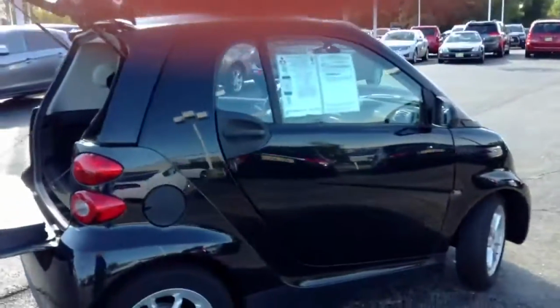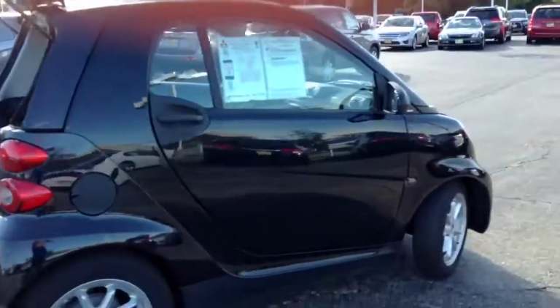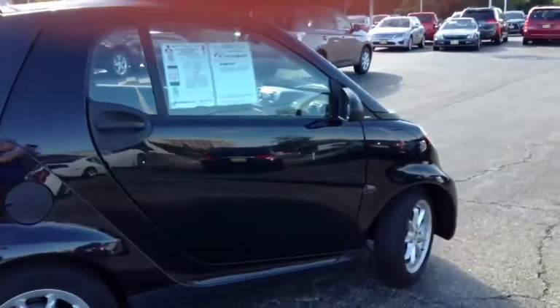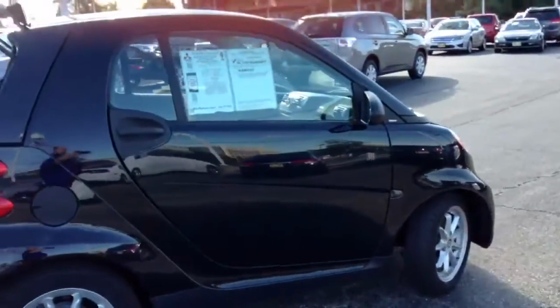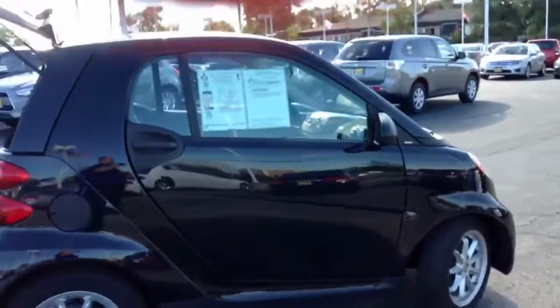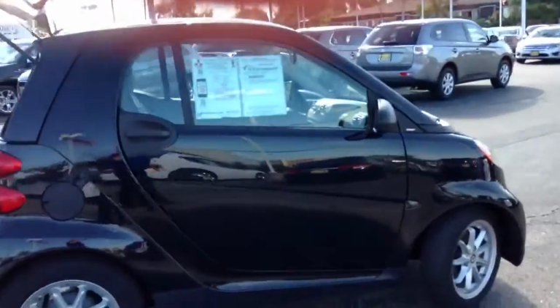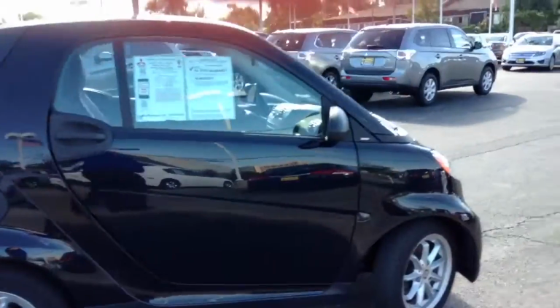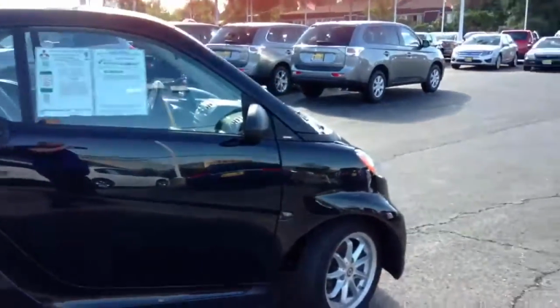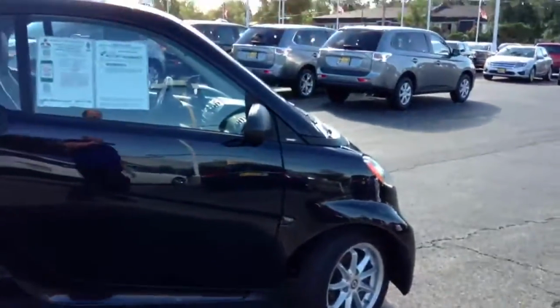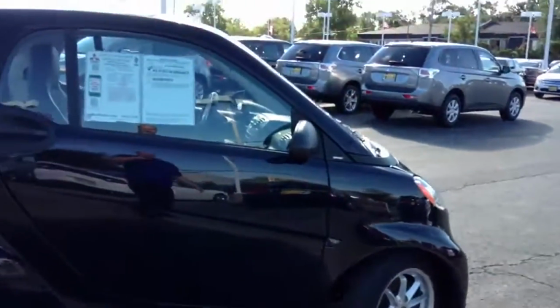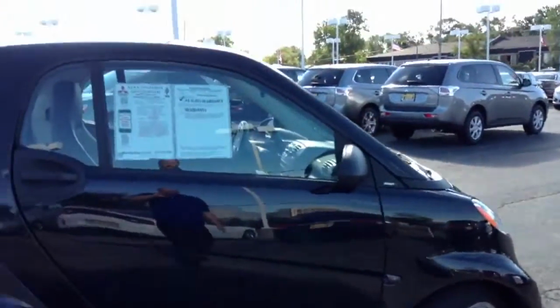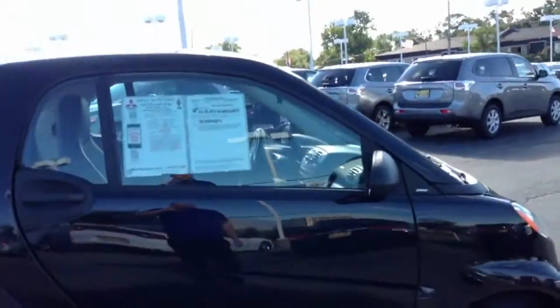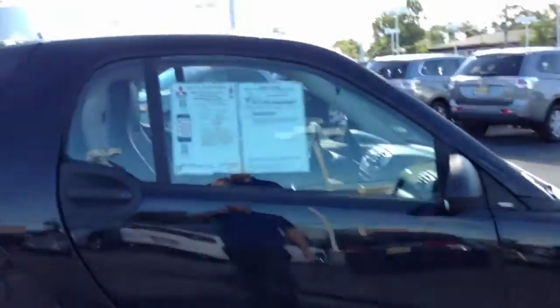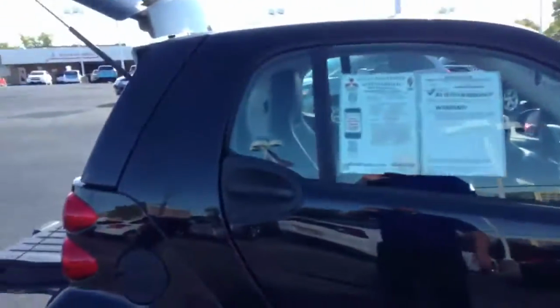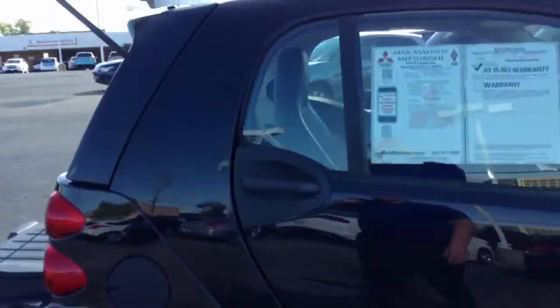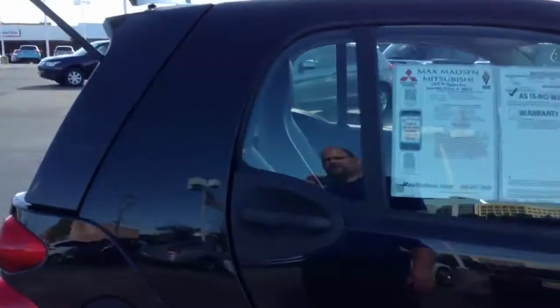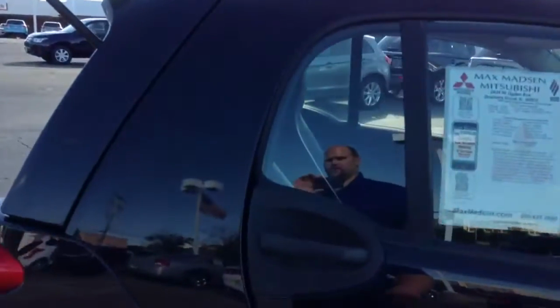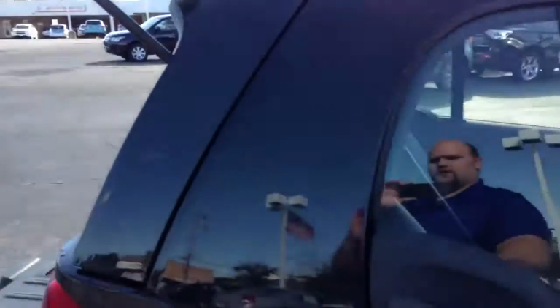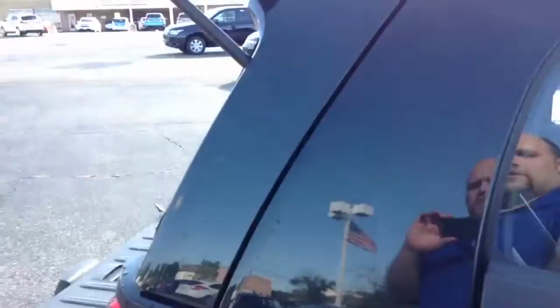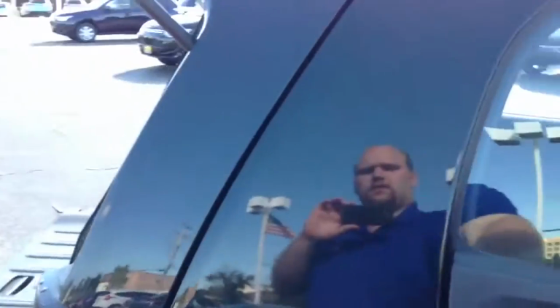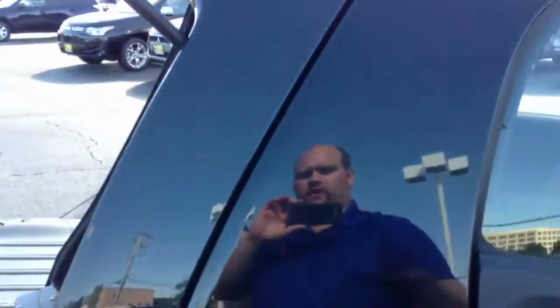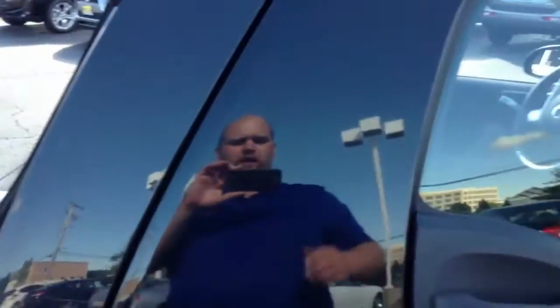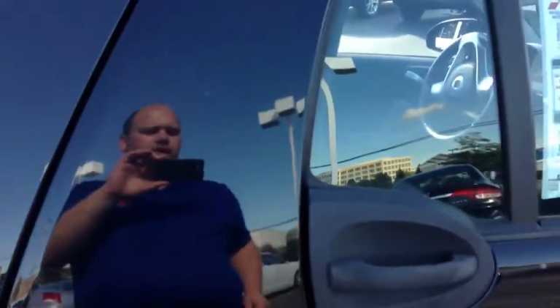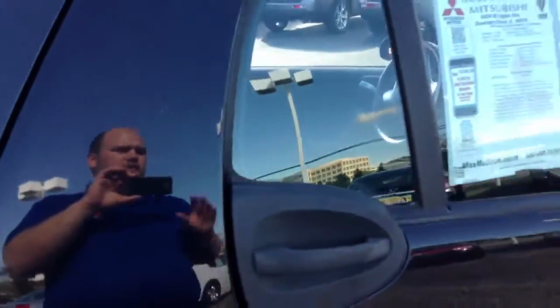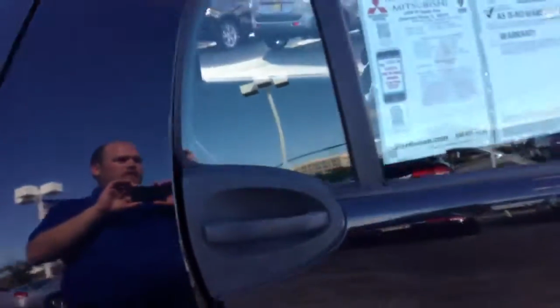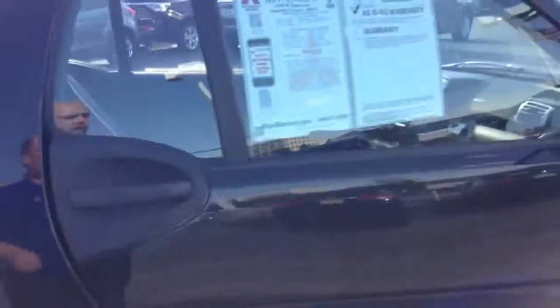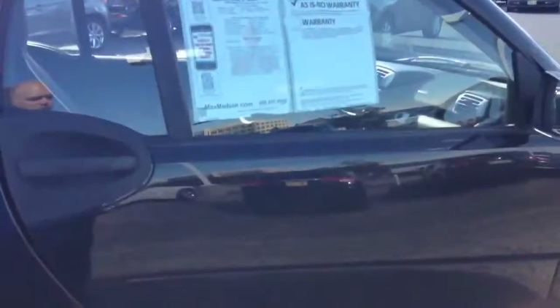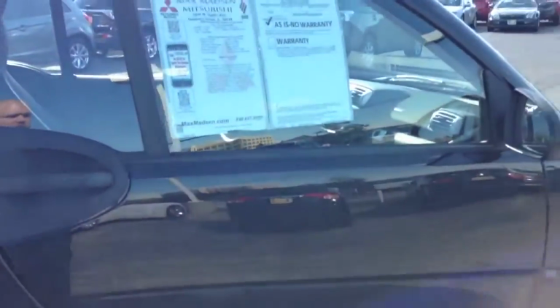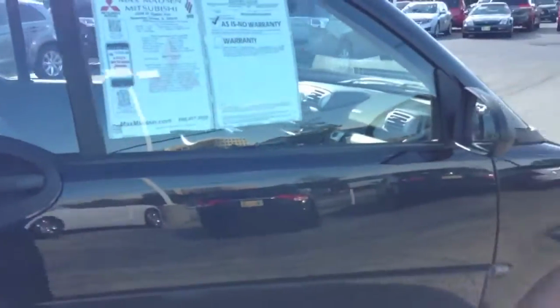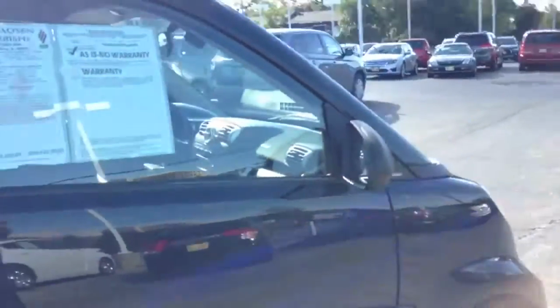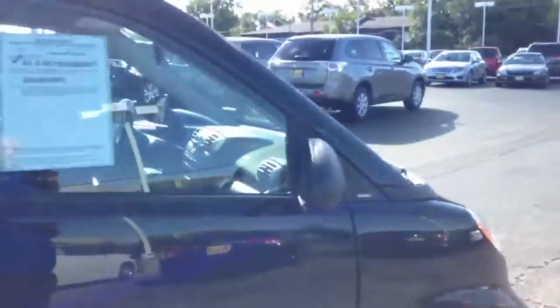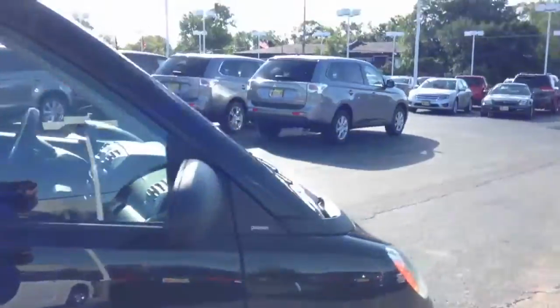Take a look around the passenger side. Nice clean little car. Good two-seater. Great for getting around back and forth. Let me show you the inside real quick.